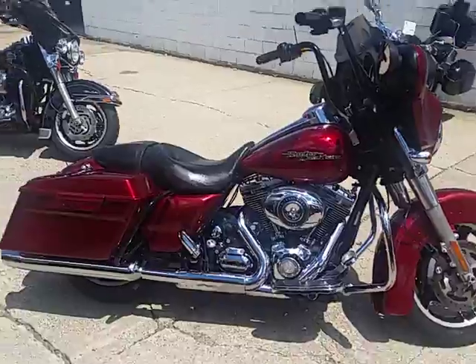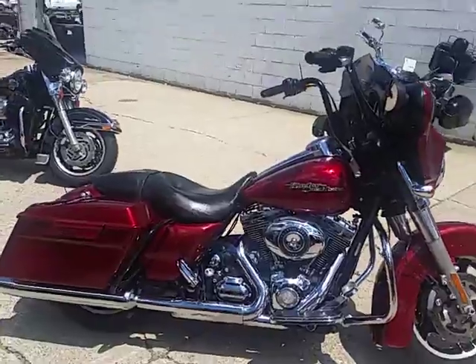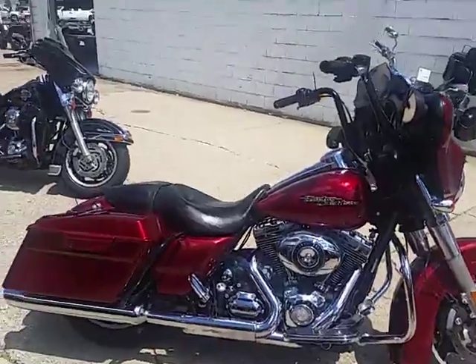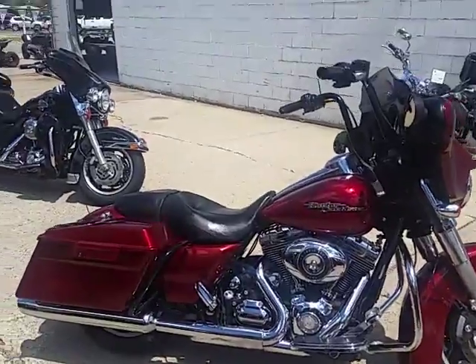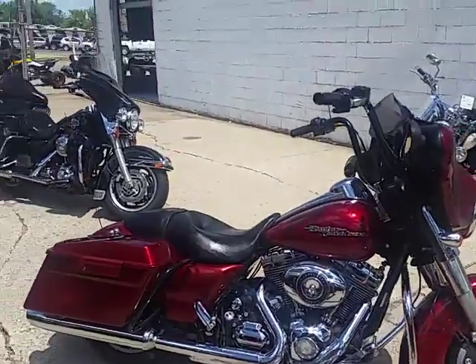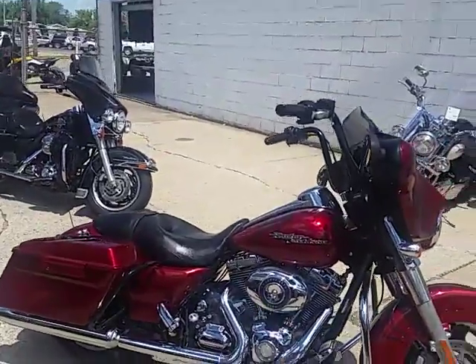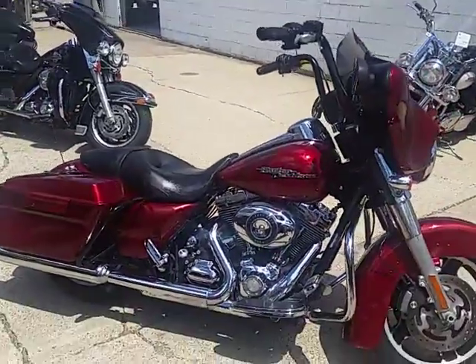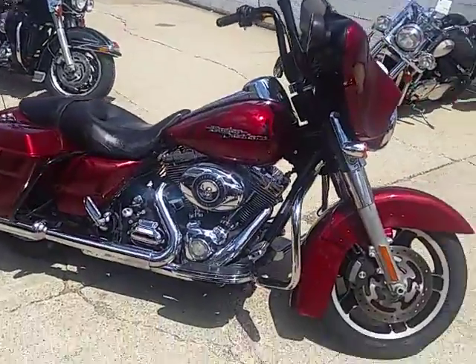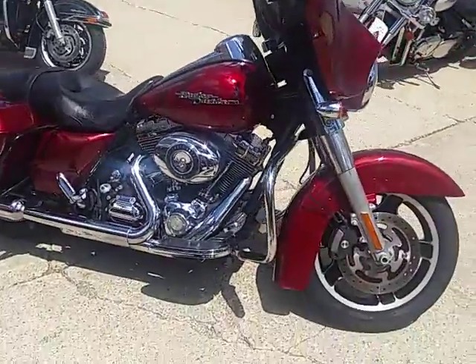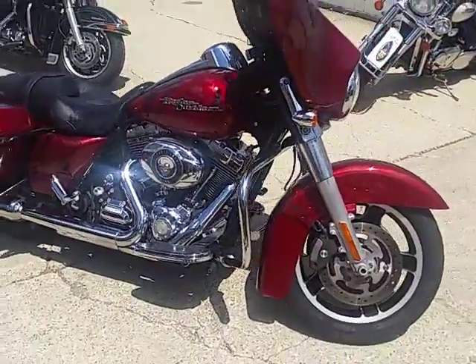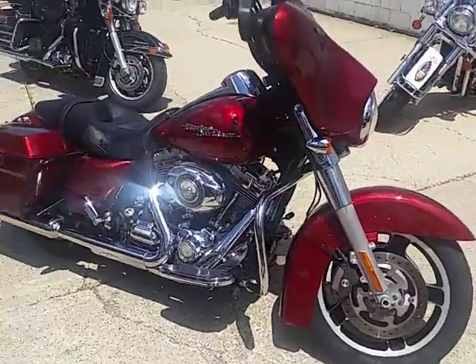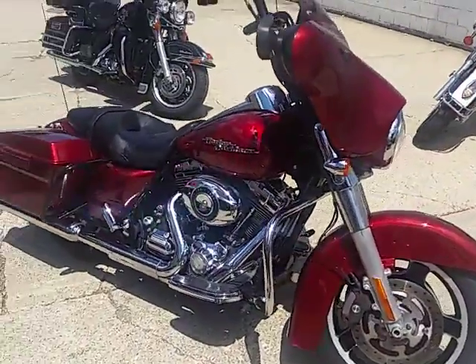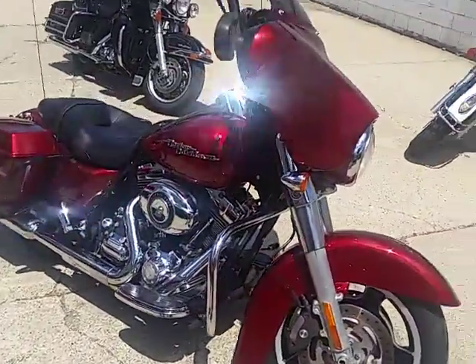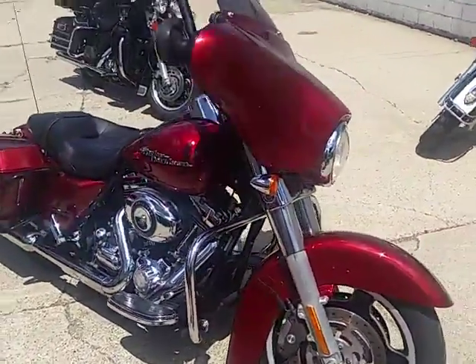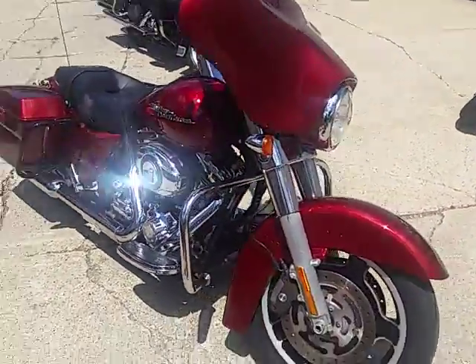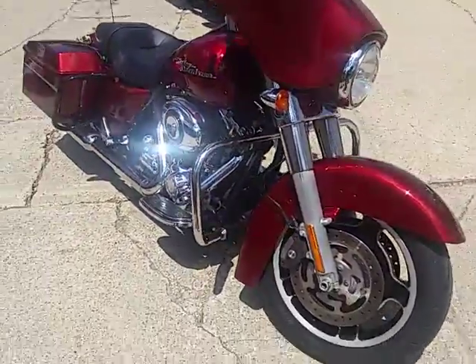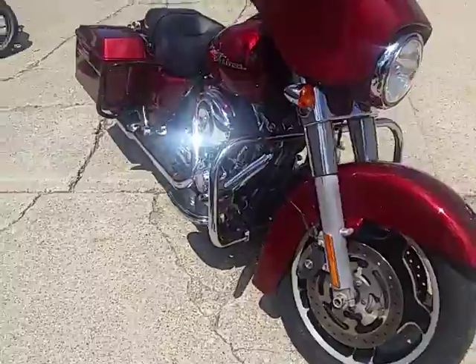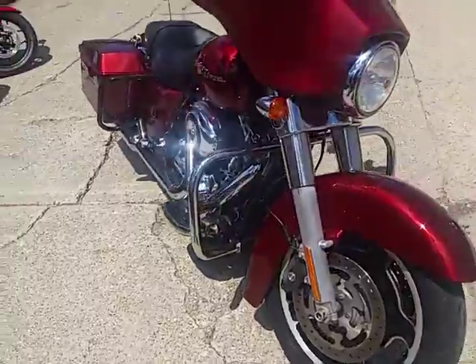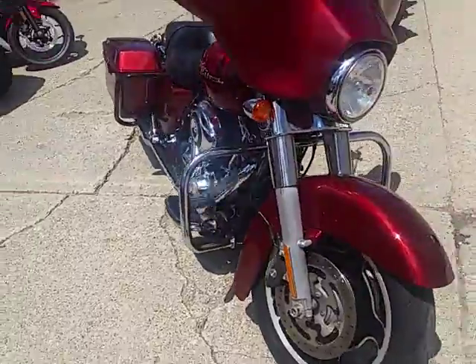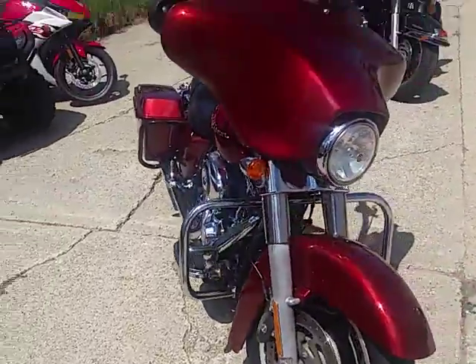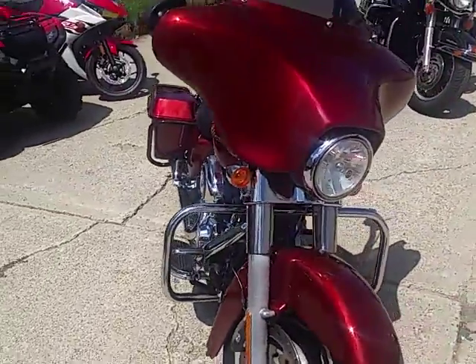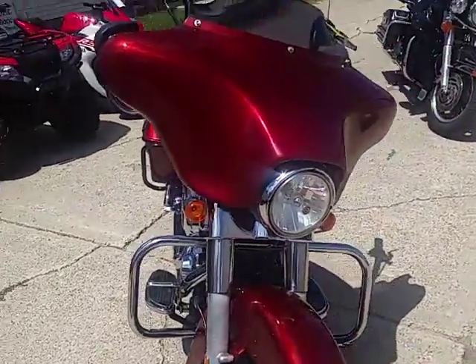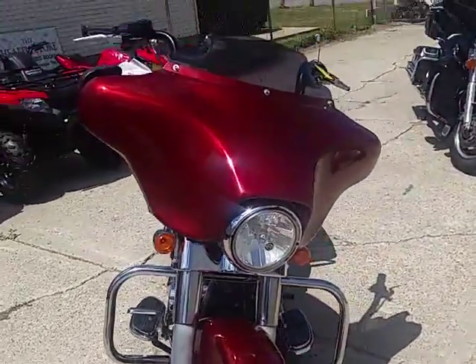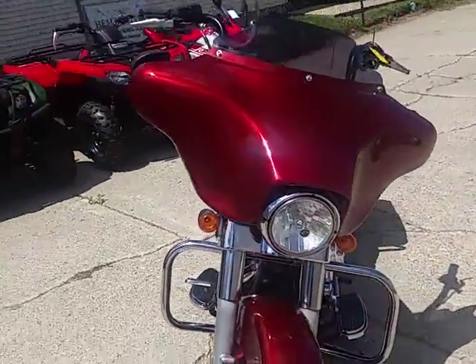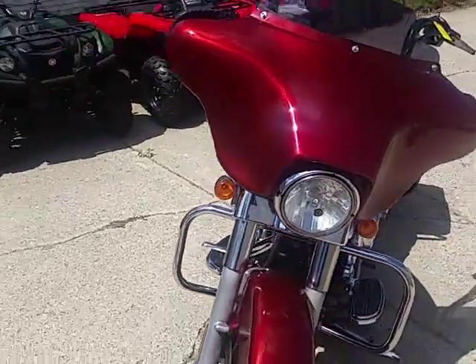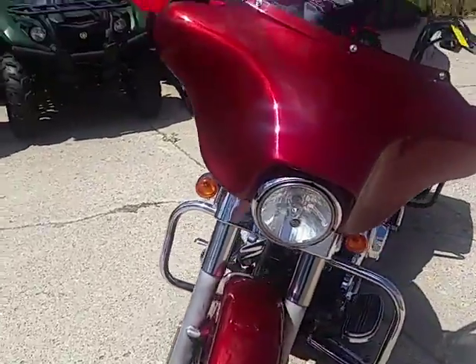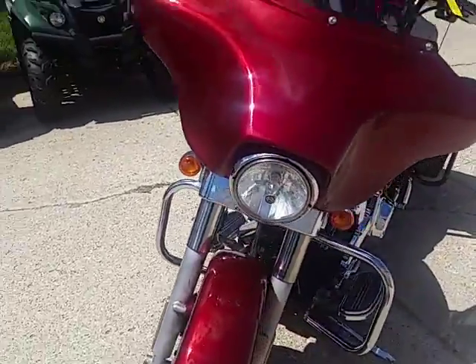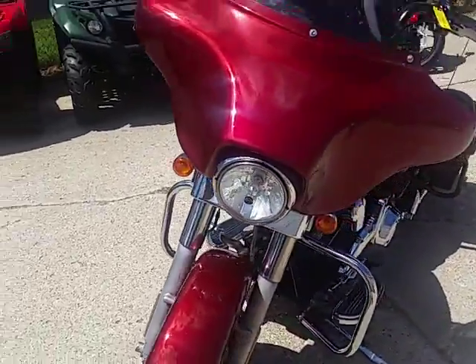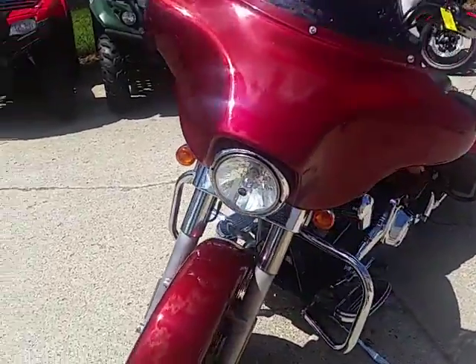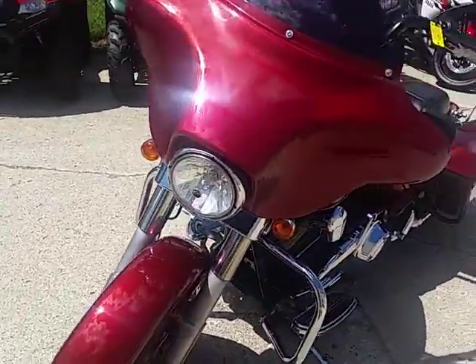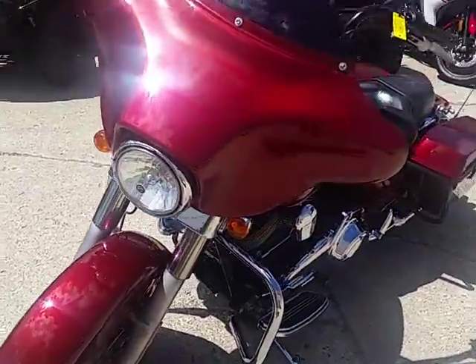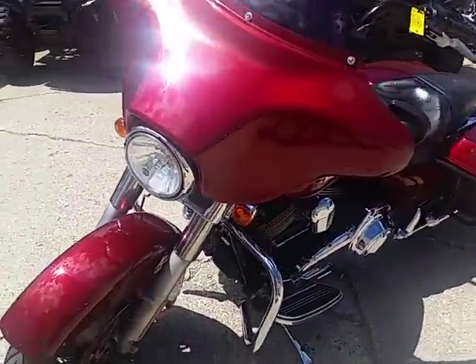We're doing some videos on our used Harleys. We got guaranteed financing on all of our Harleys. We got lease programs — we can get you guys riding, no questions asked.